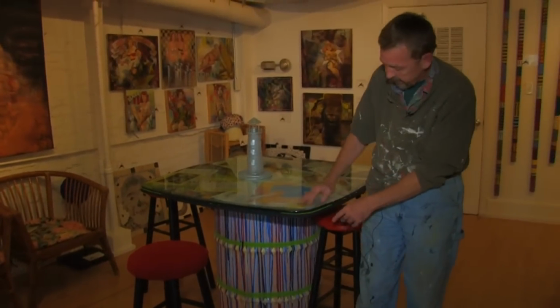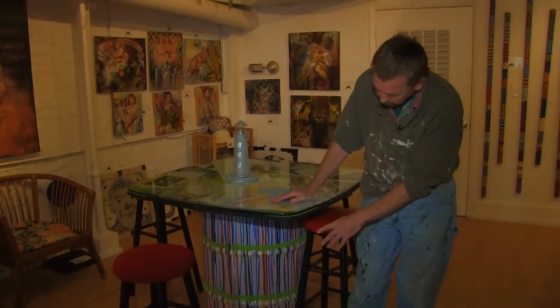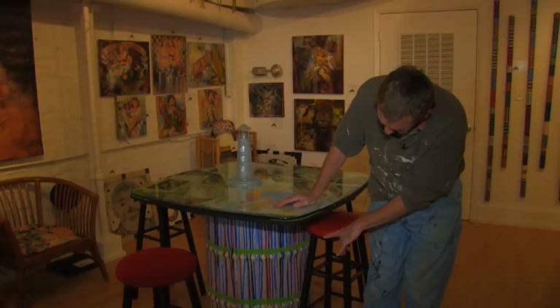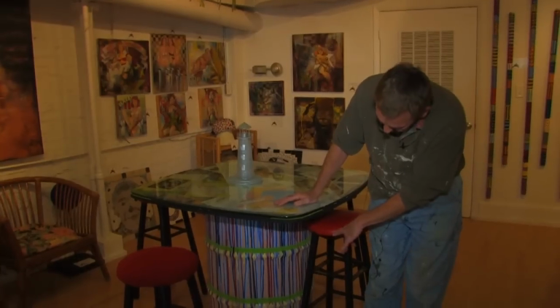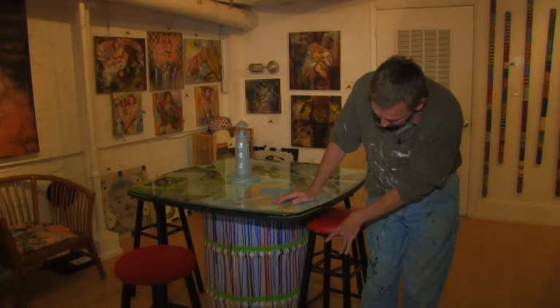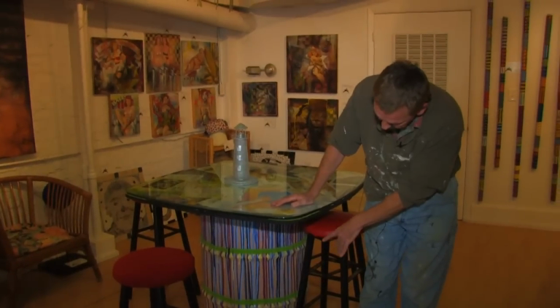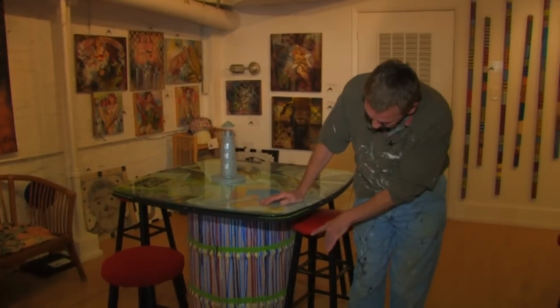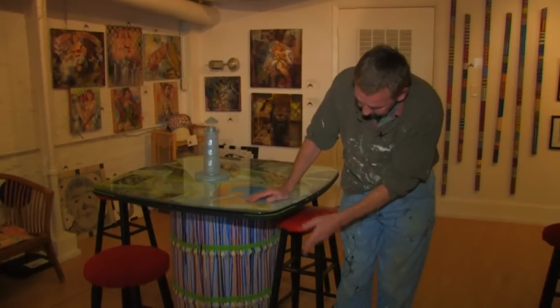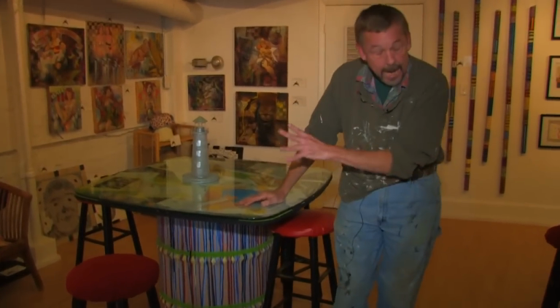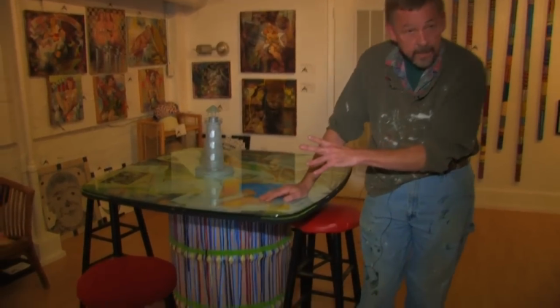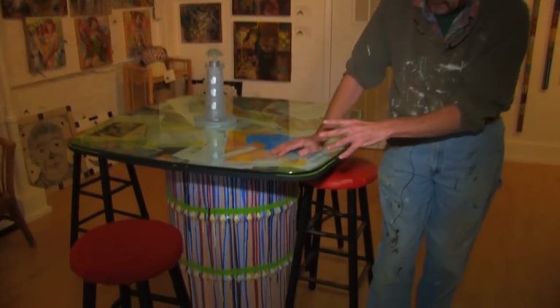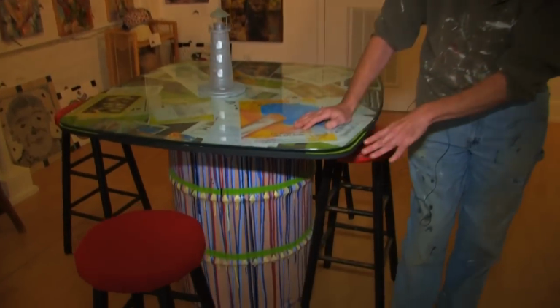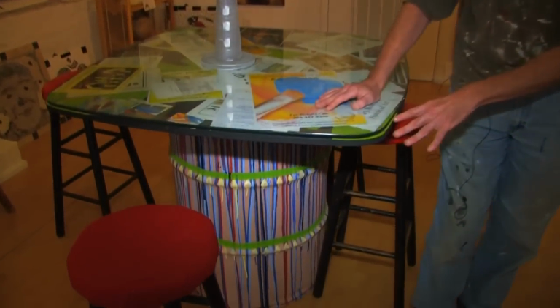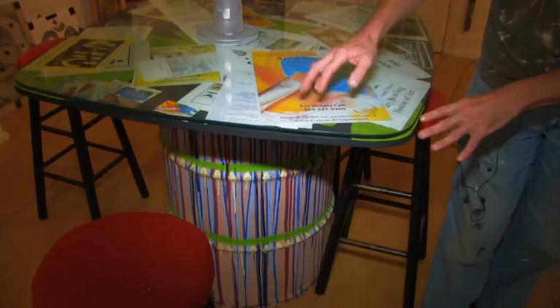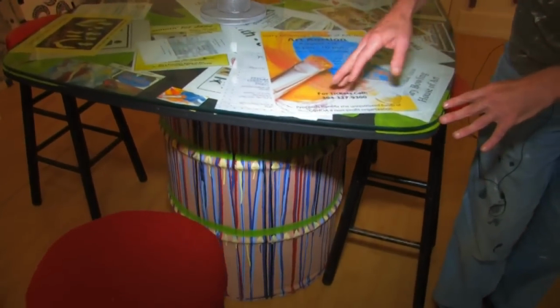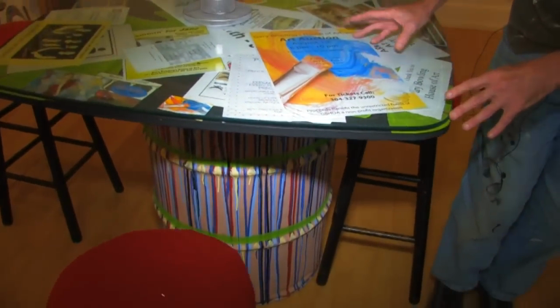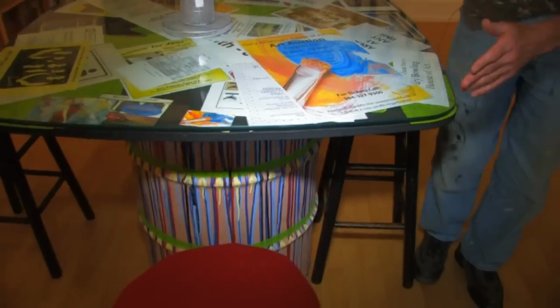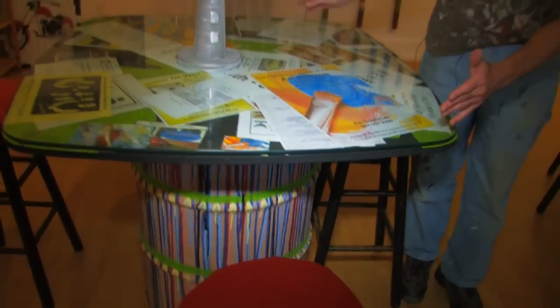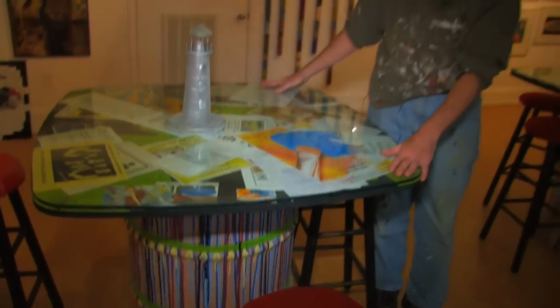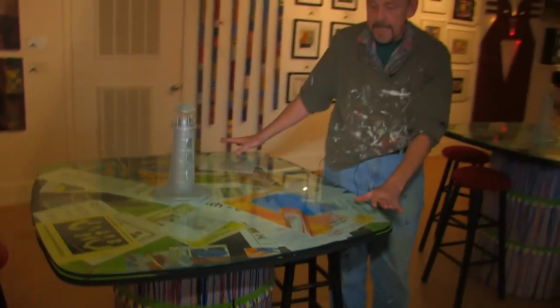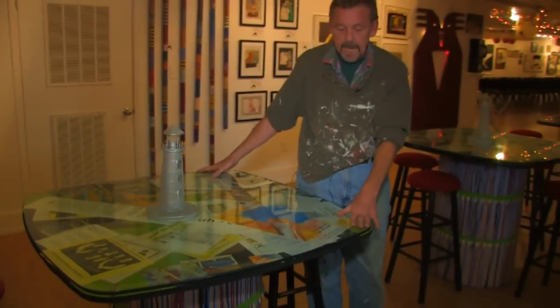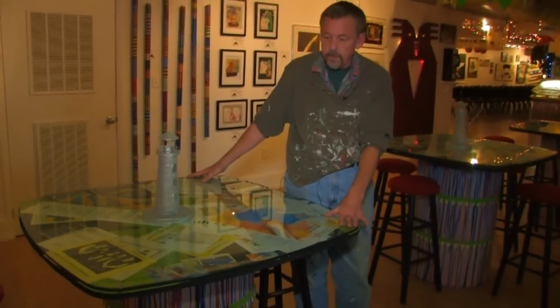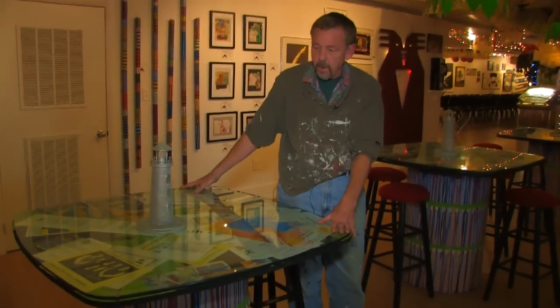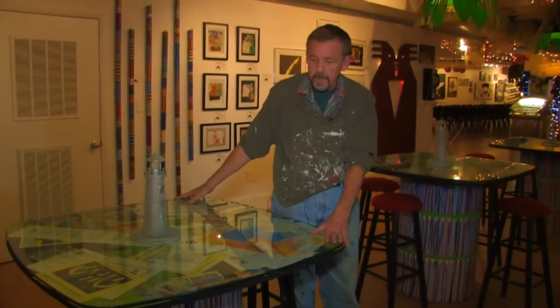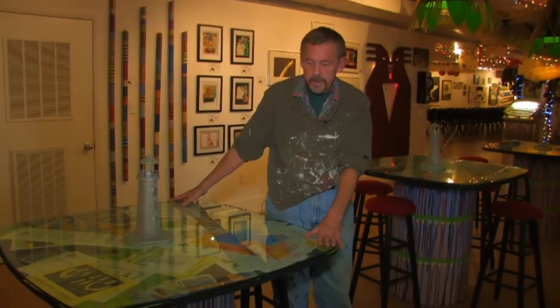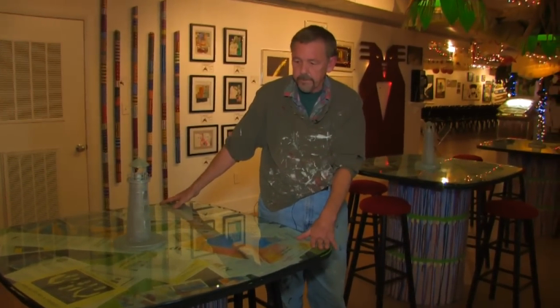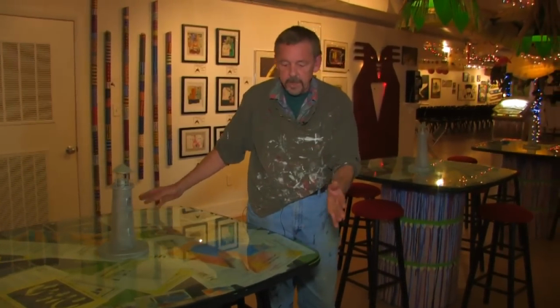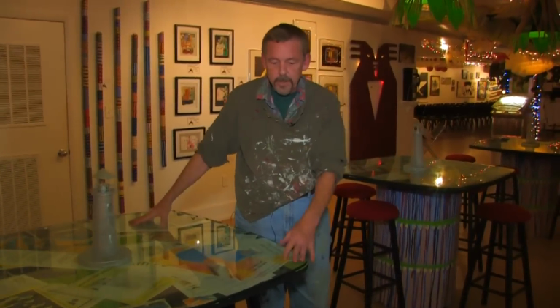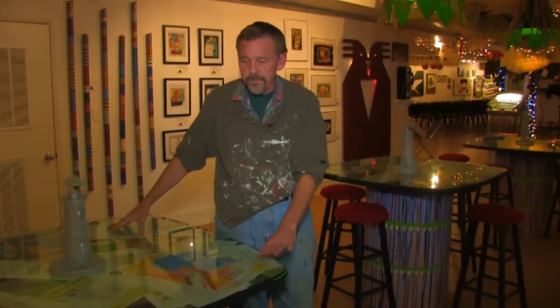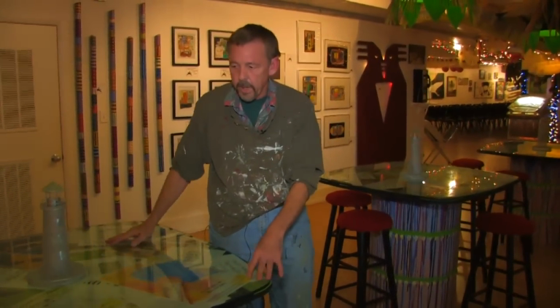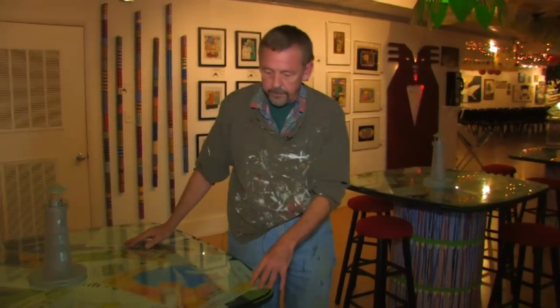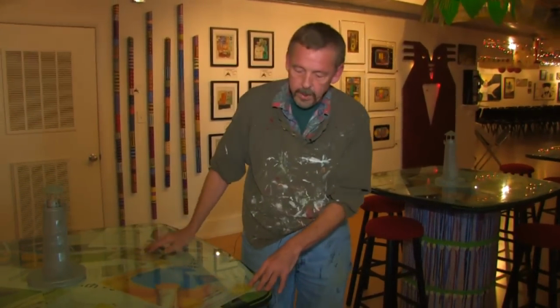These are old rusty barrels we picked up out of an alley. They were rusted and we painted them. Somebody had this glass, they were discarding it, and it was actually brand new glass. I don't know why they were gonna throw it away.